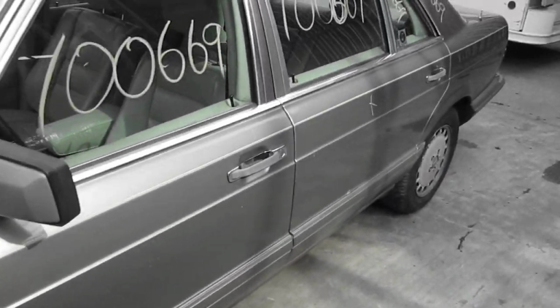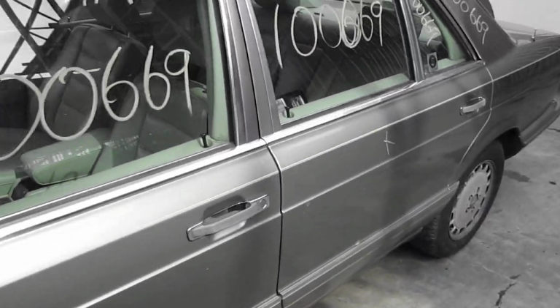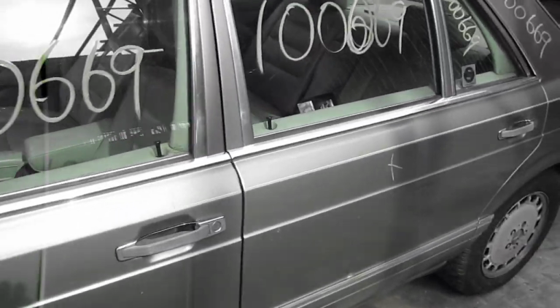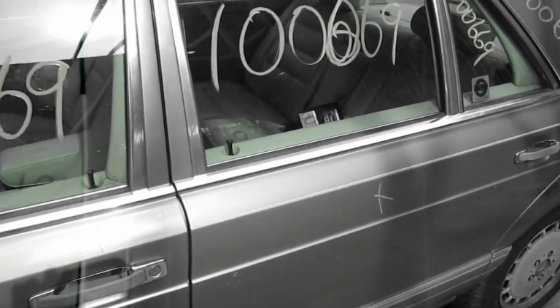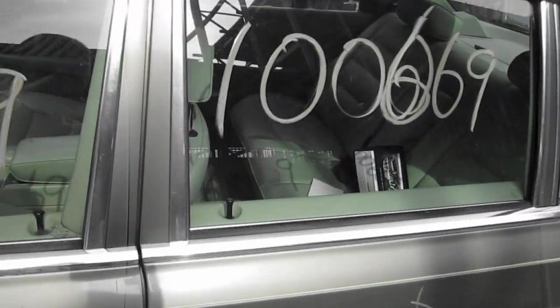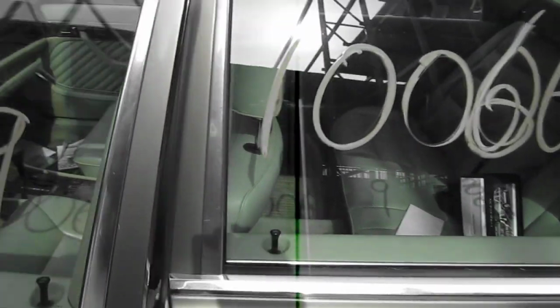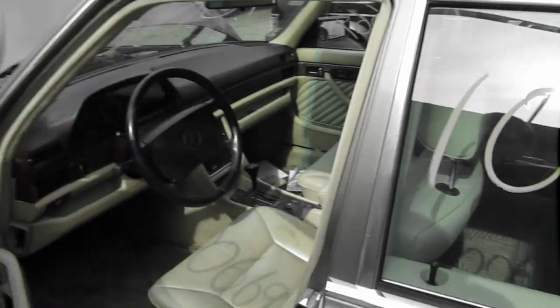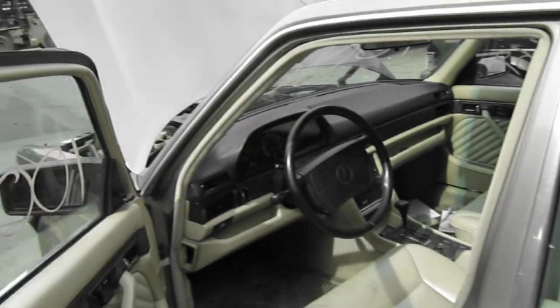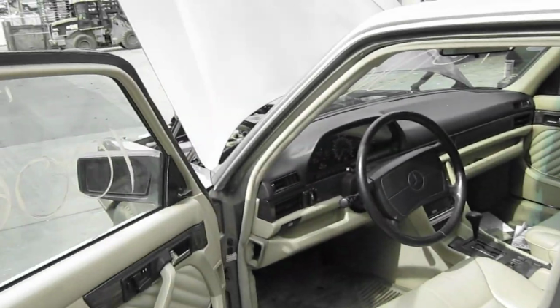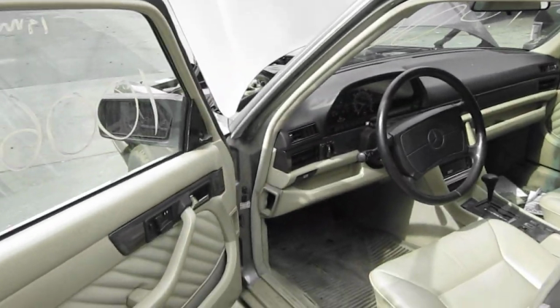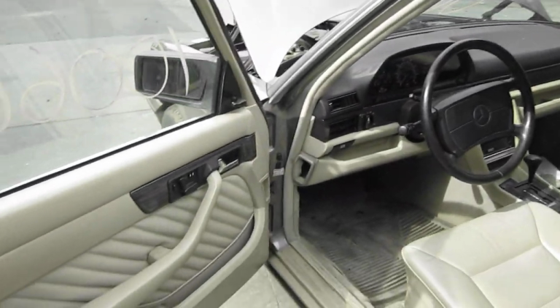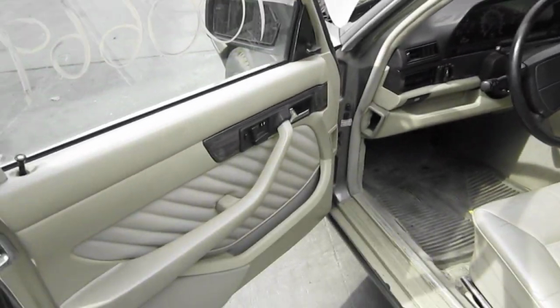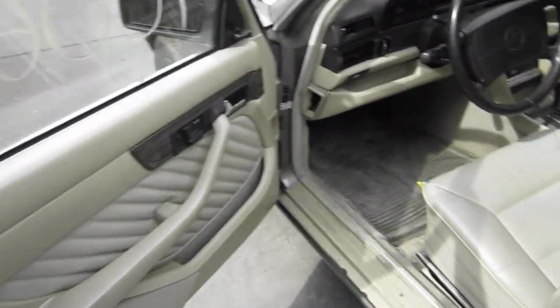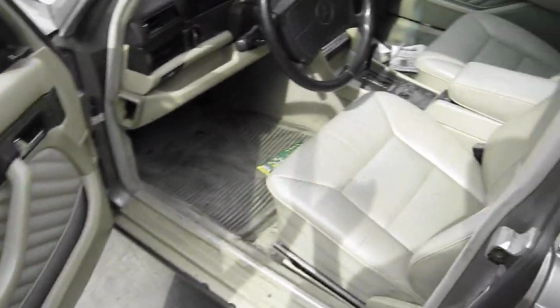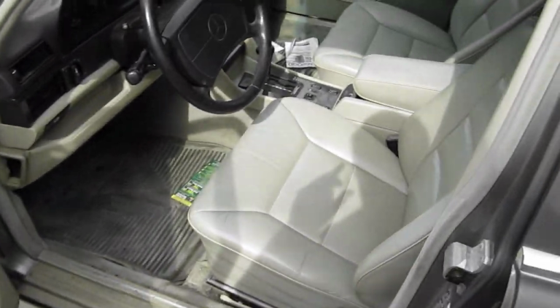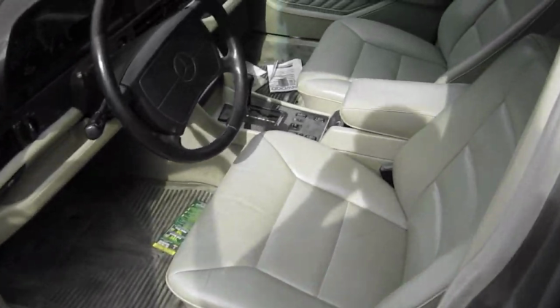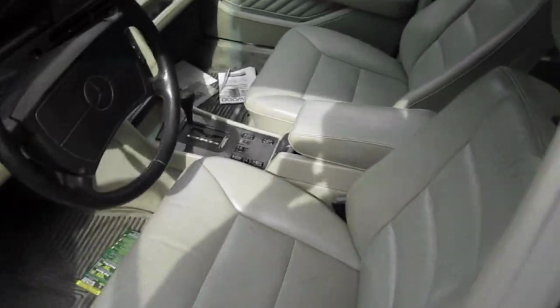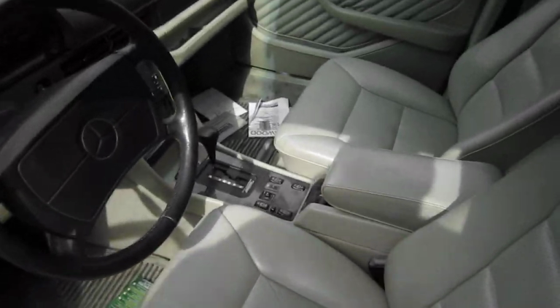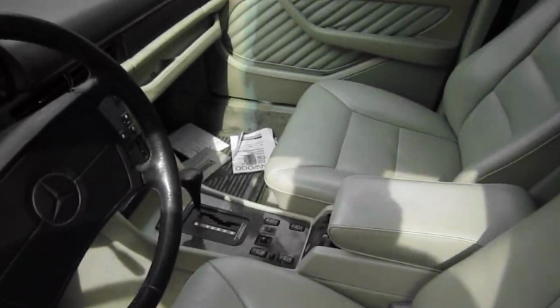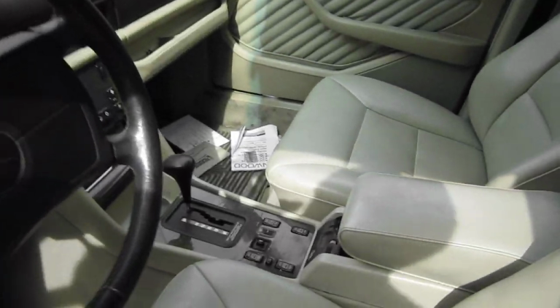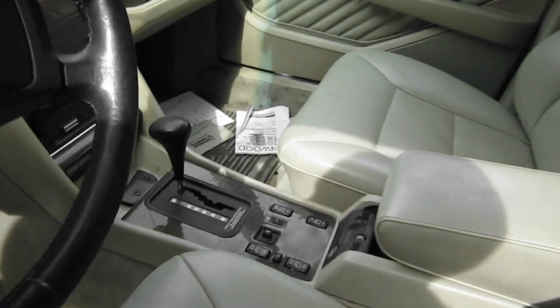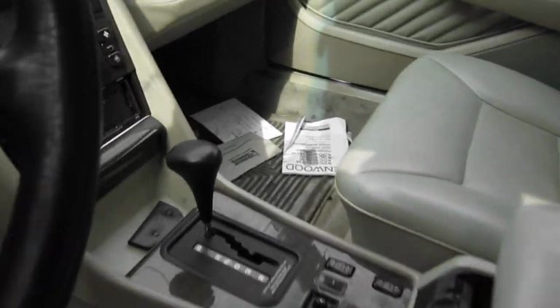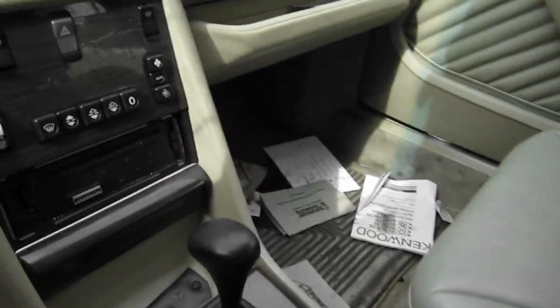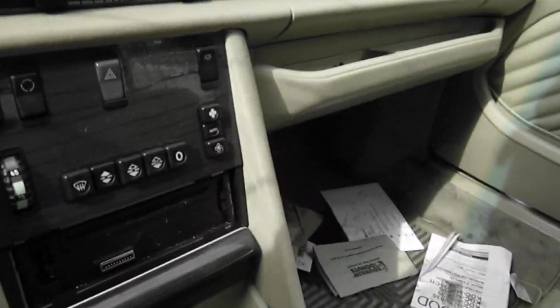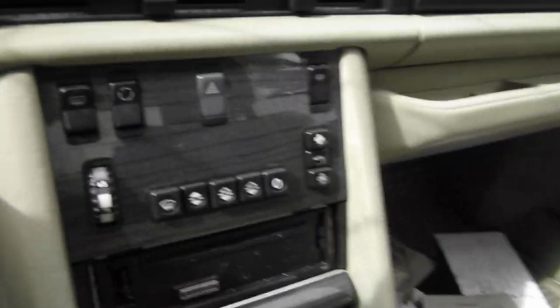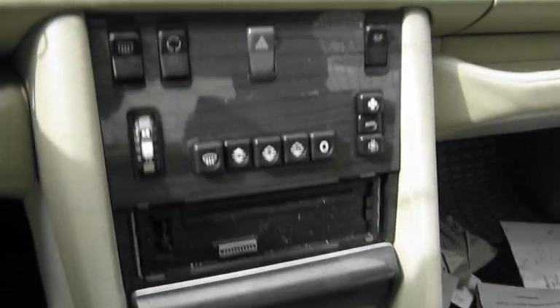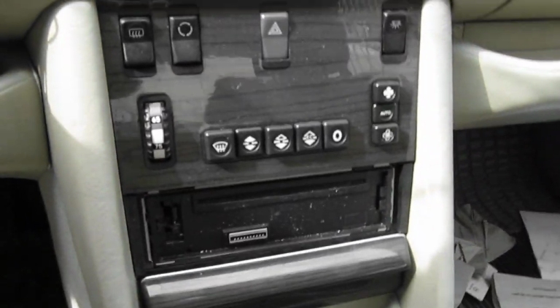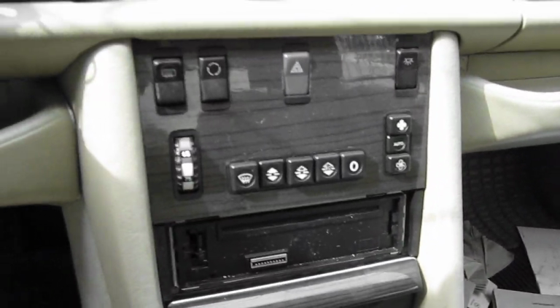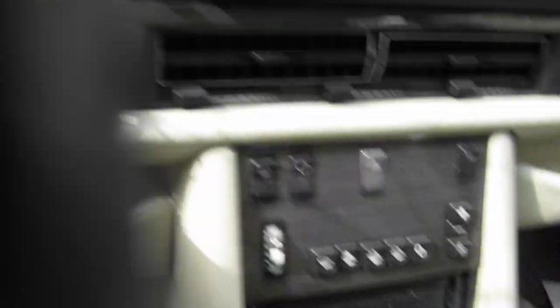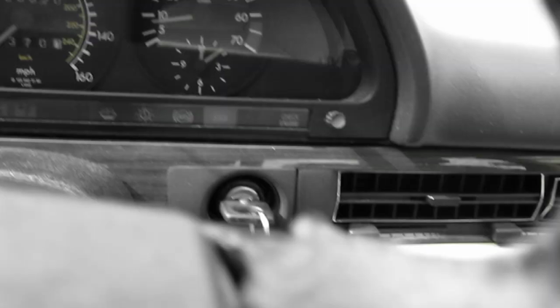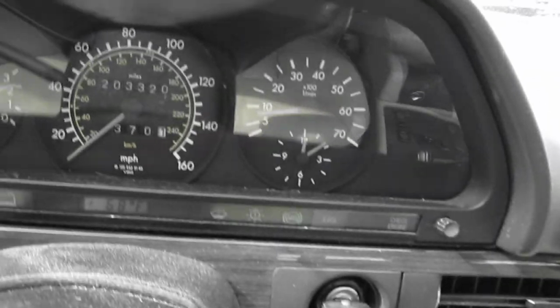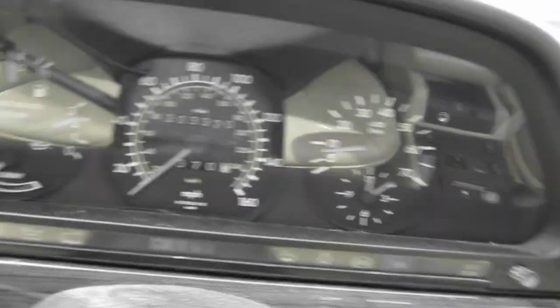The vehicle does currently have 206,000 miles, has a very nice tan leather interior, automatic climate control, and also has a factory tachometer.